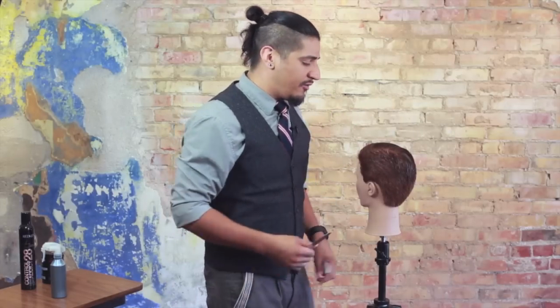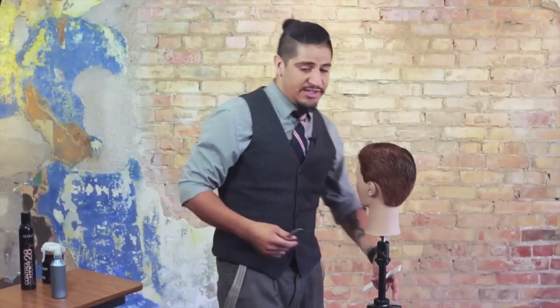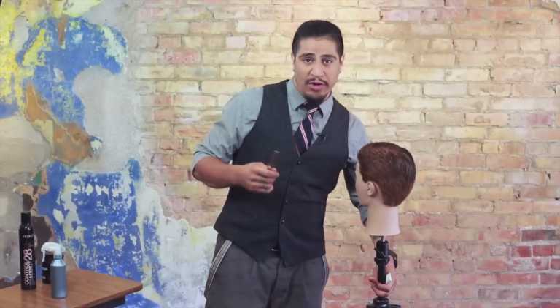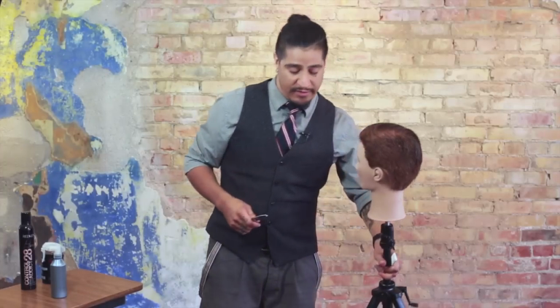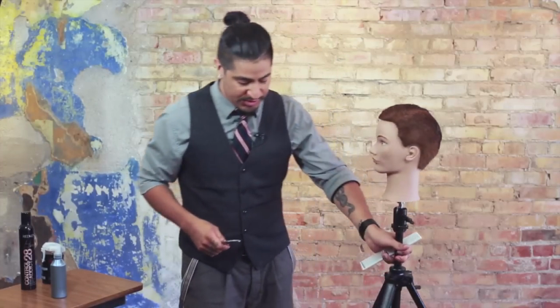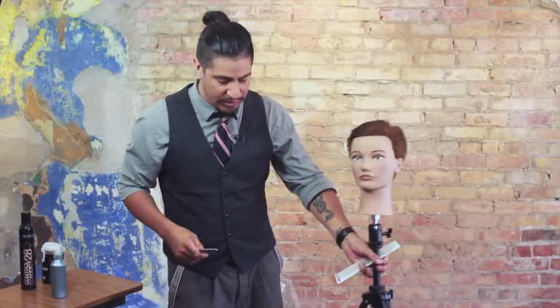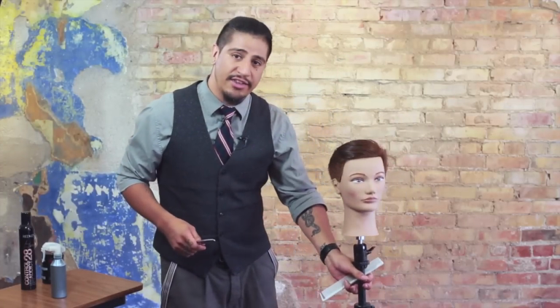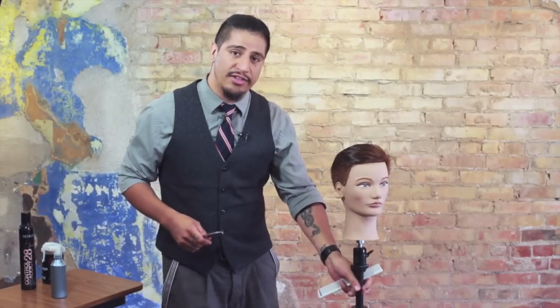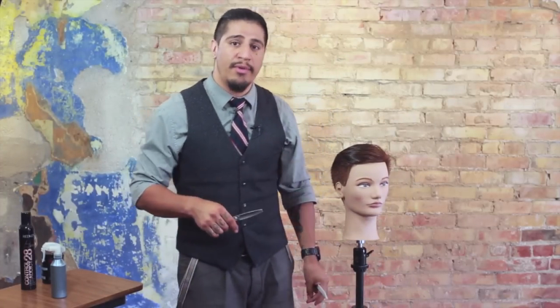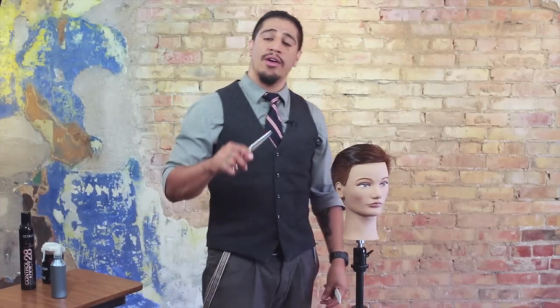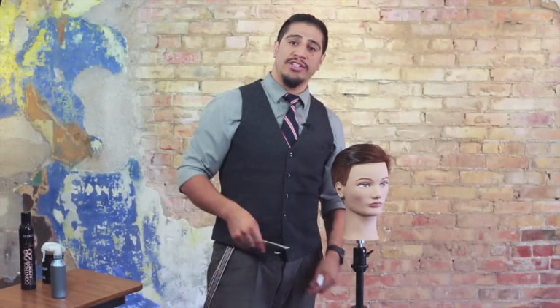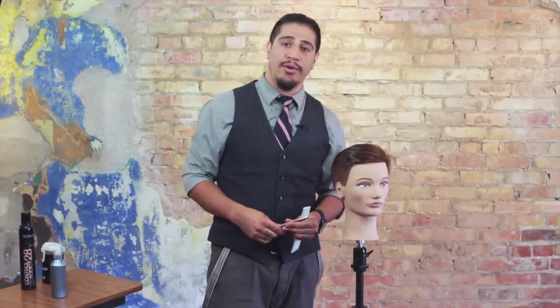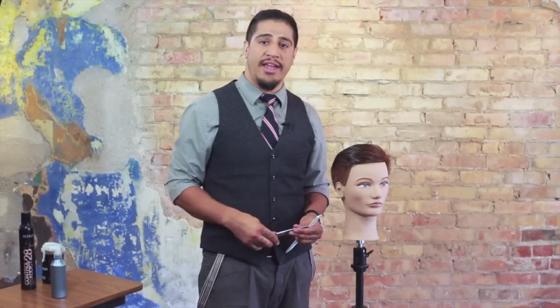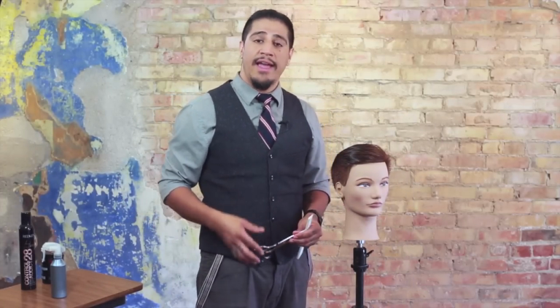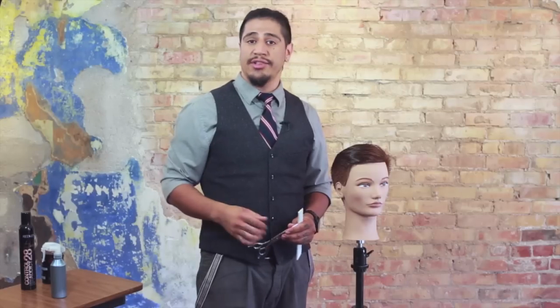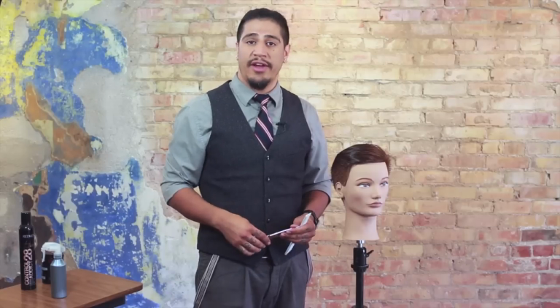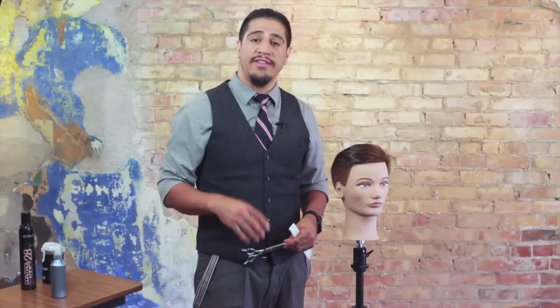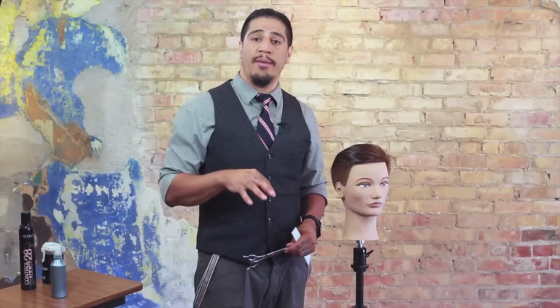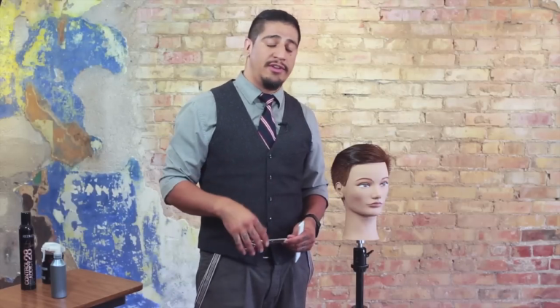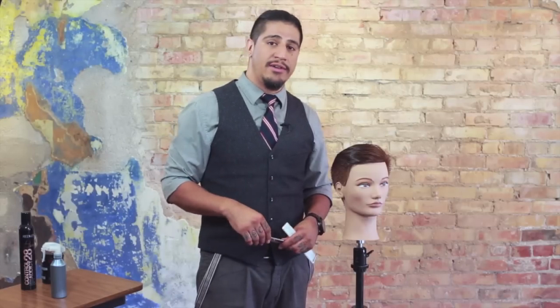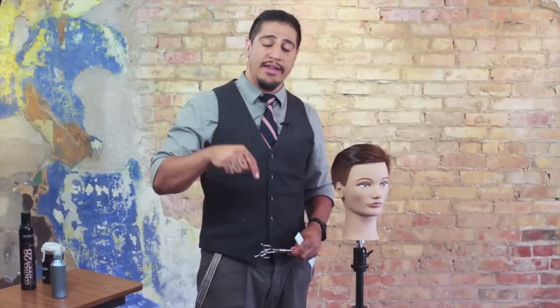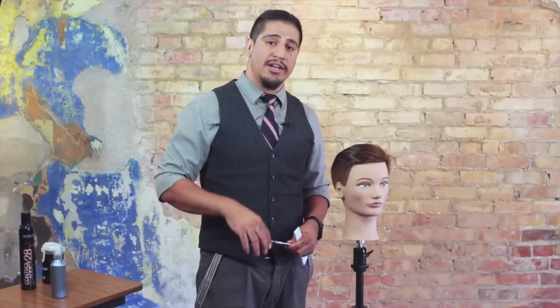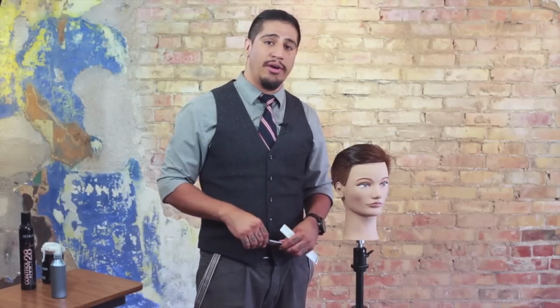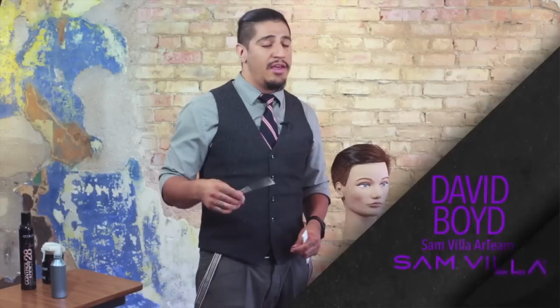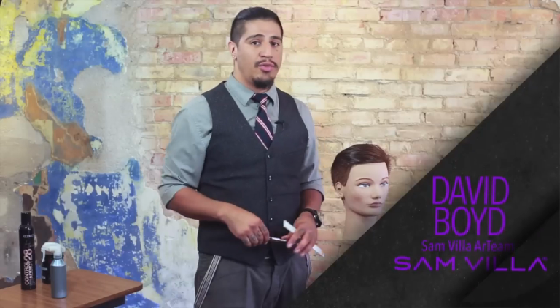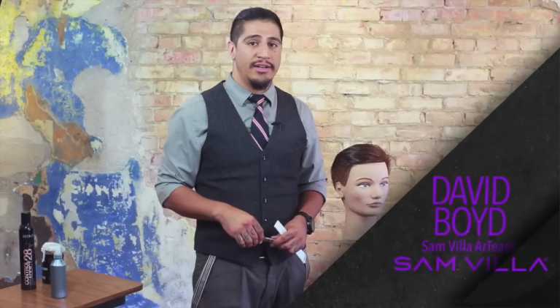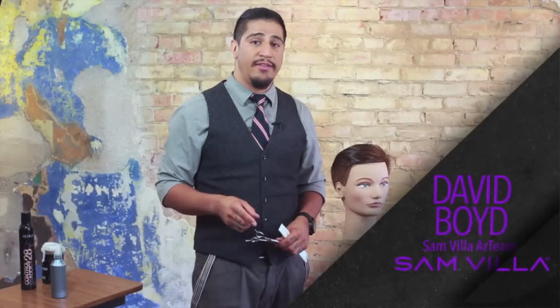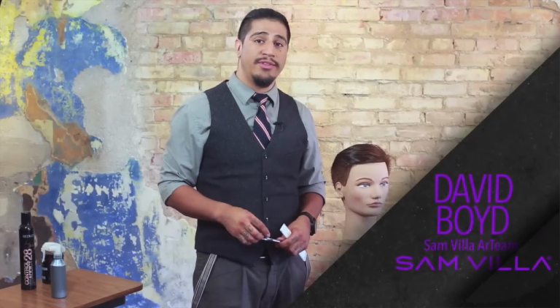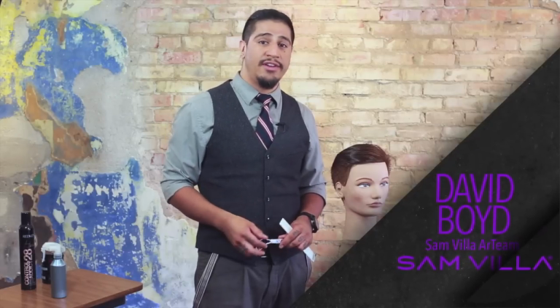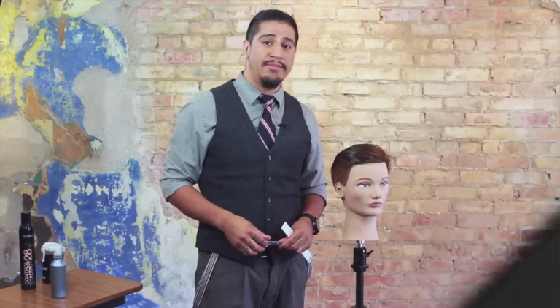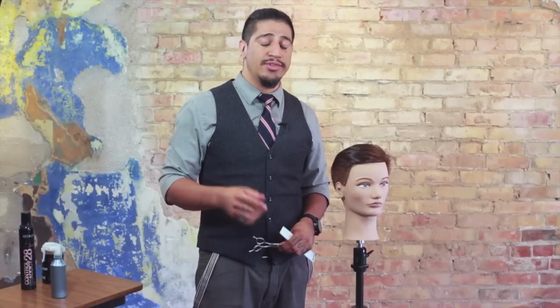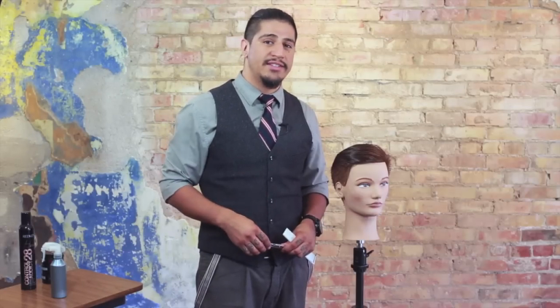For that reason this is one of my favorite tools. I'd really like to thank you guys for coming by and watching this video today, and I'd also like to invite you to leave any comments or feedback in the box below. Thanks for watching — I'm David Boyd with the Samvia Art Team, and we'll see you next time.